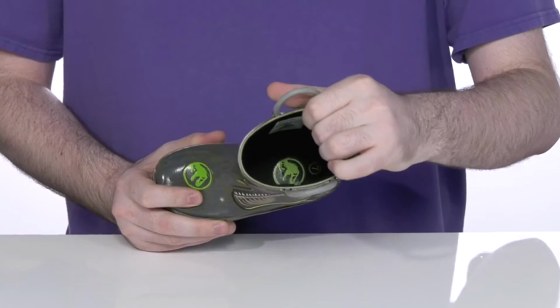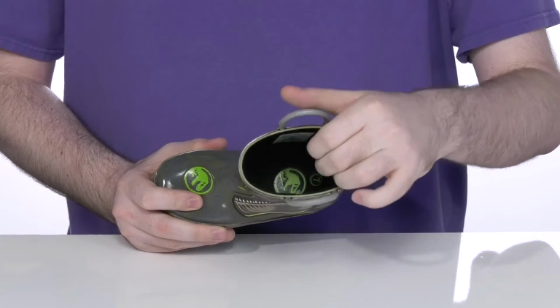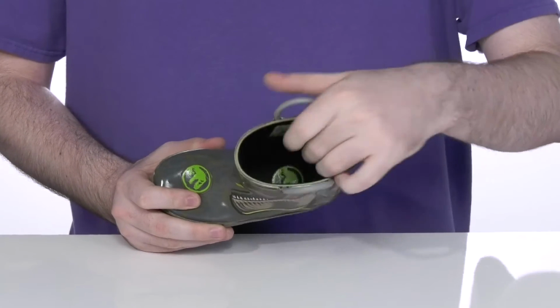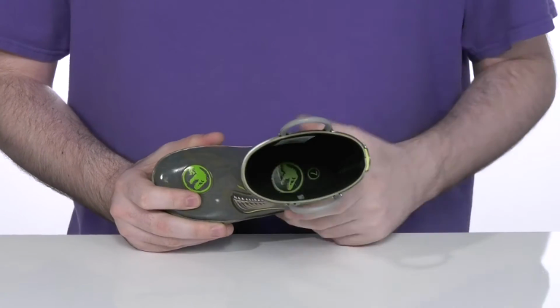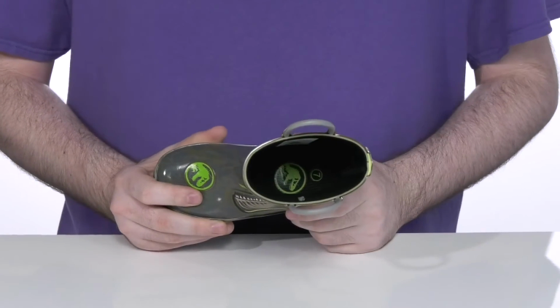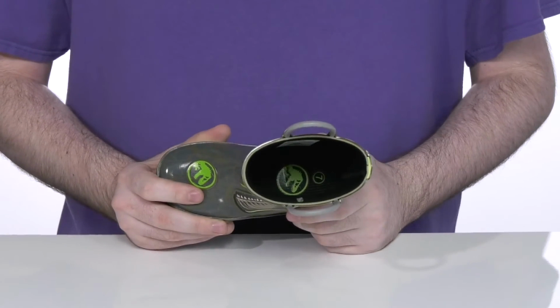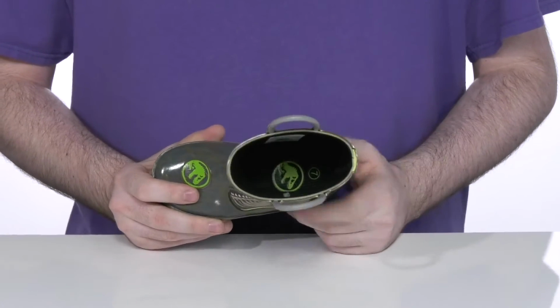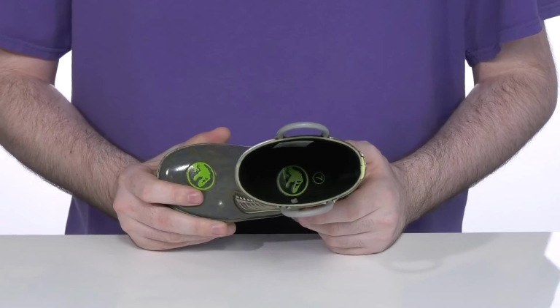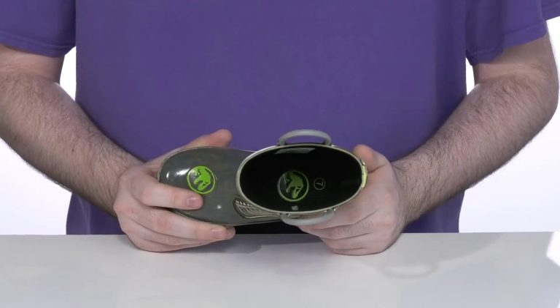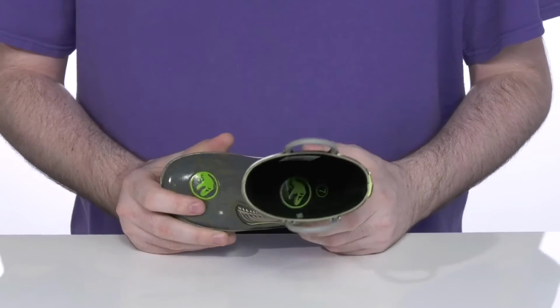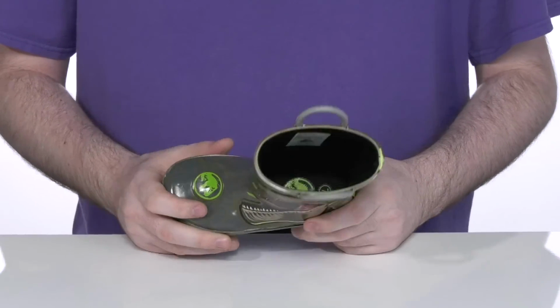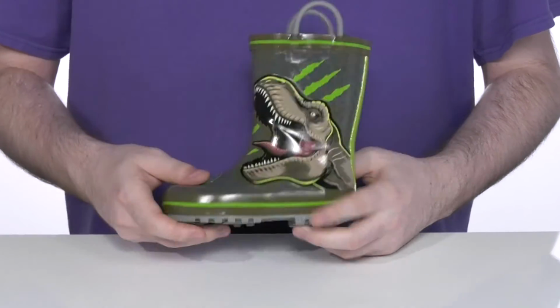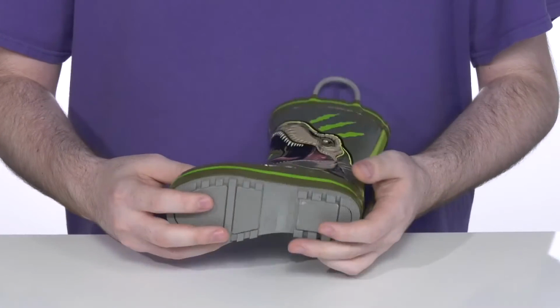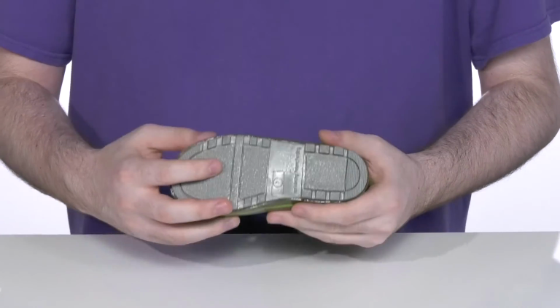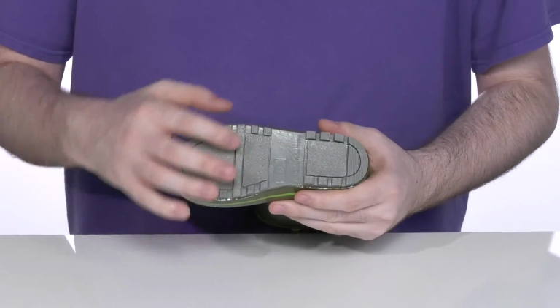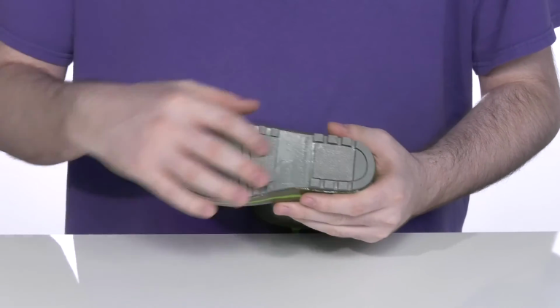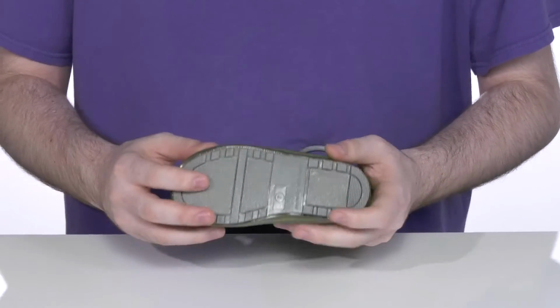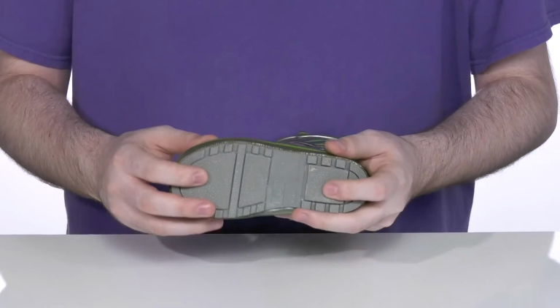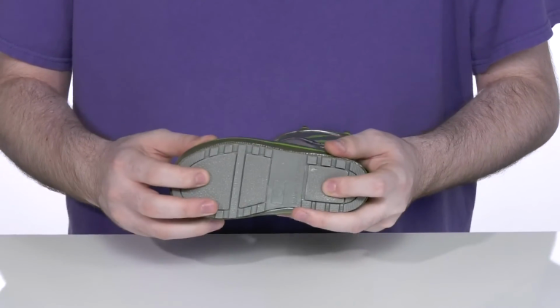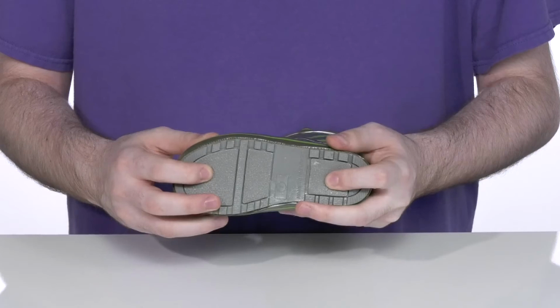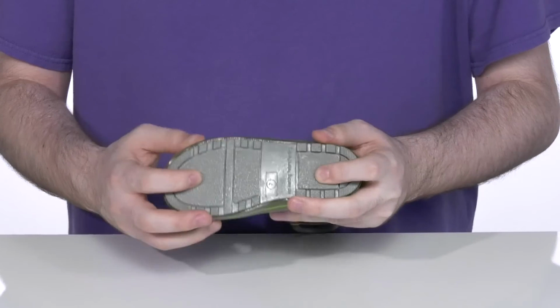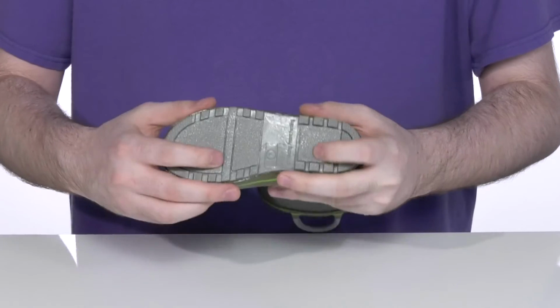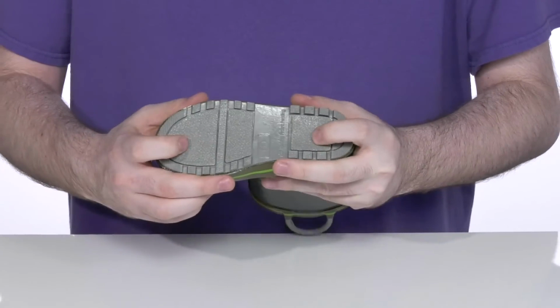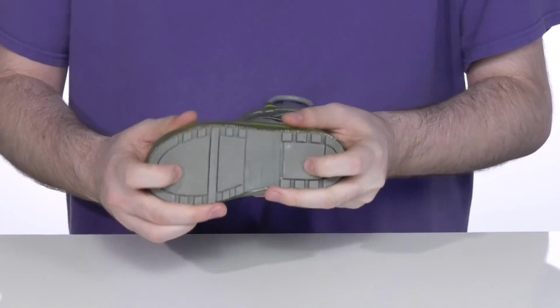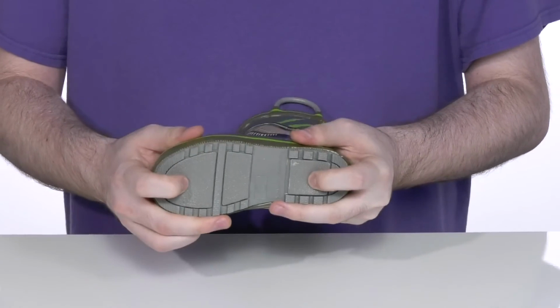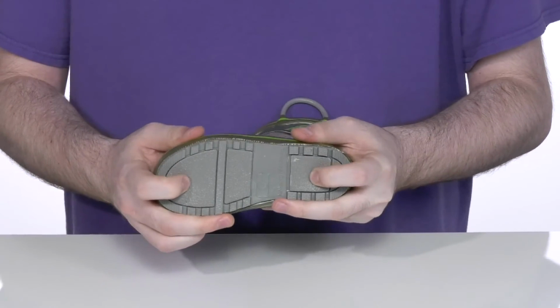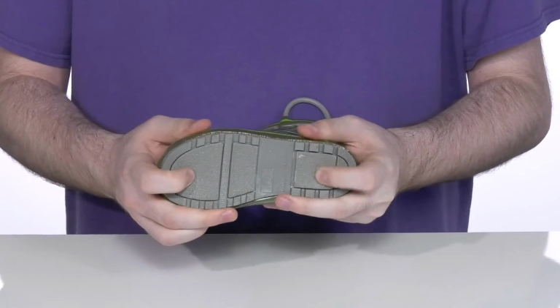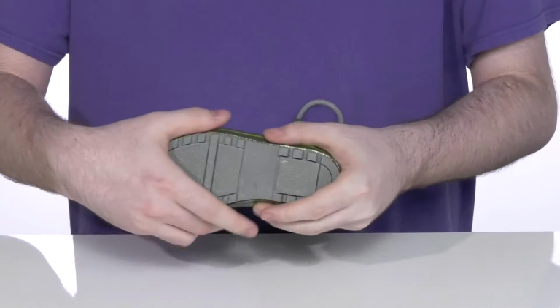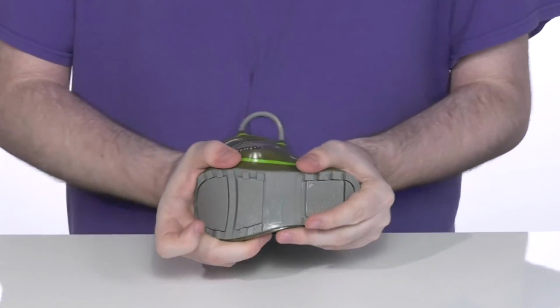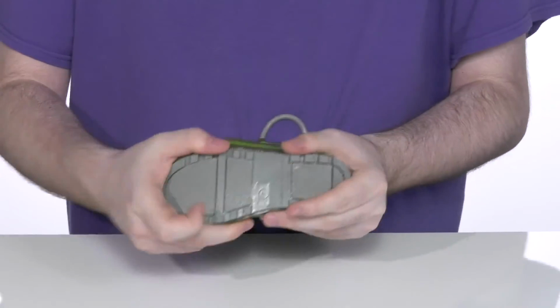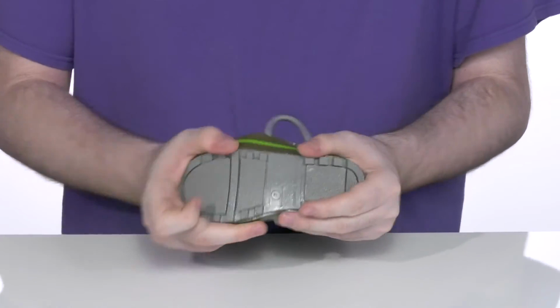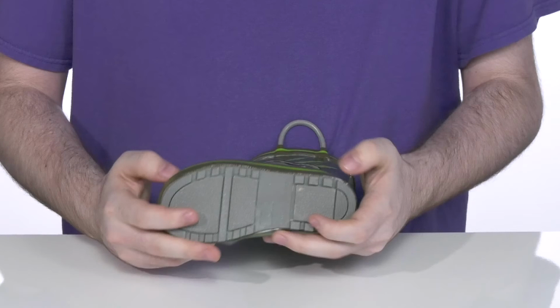It has a foam footbed and bottom offering some extra cushioning underfoot. The outsole is a vulcanized rubber that has a great non-marking grip with some squish for extra support and, of course, plenty of flexibility.